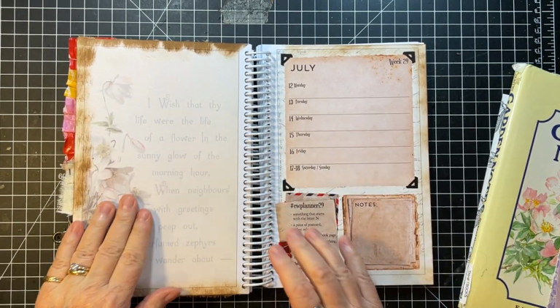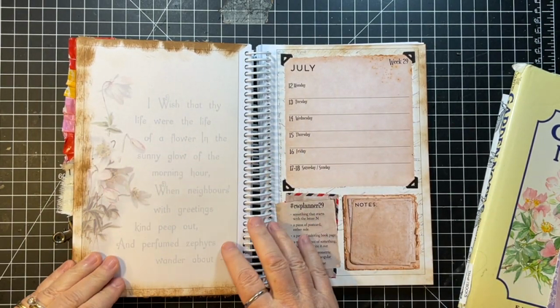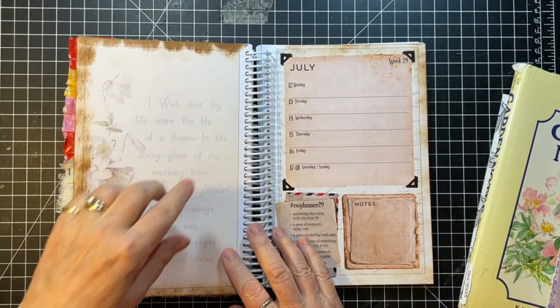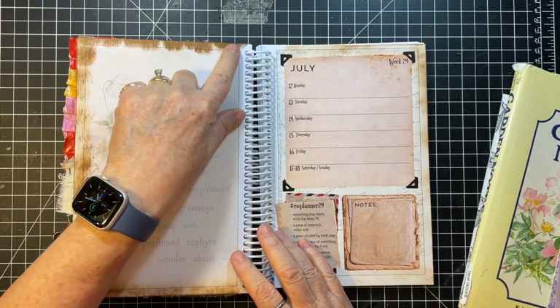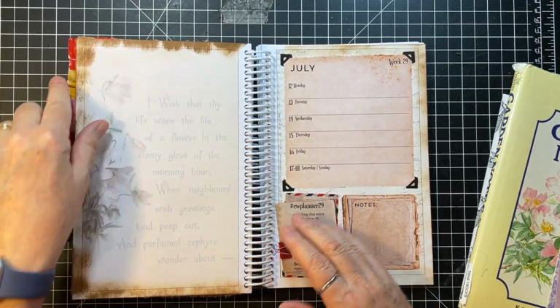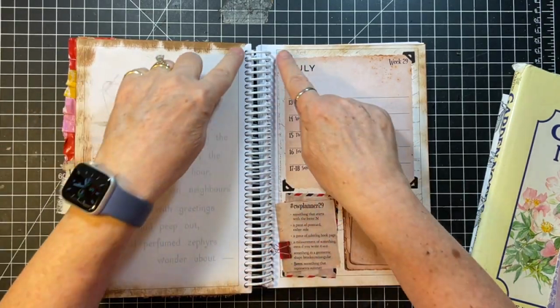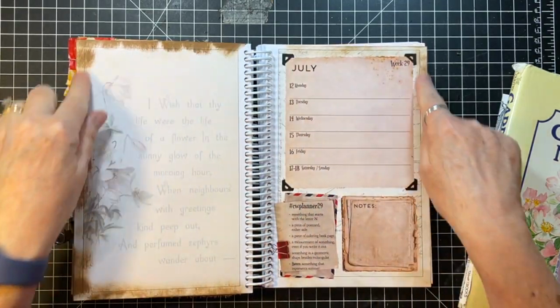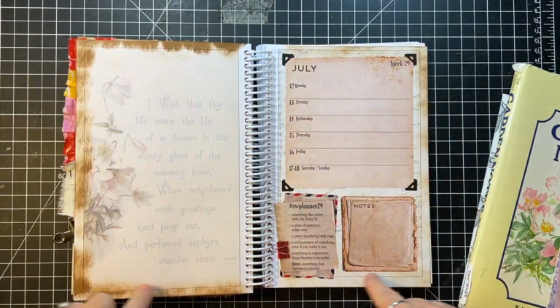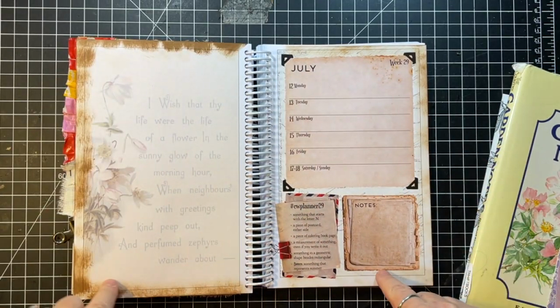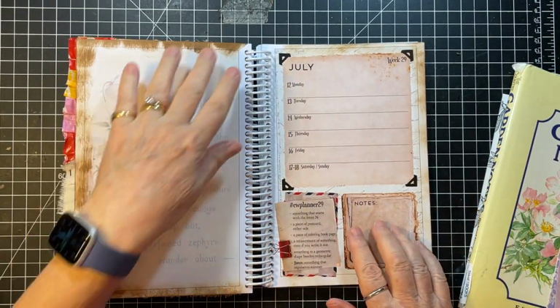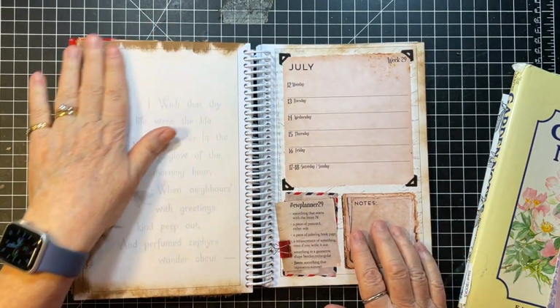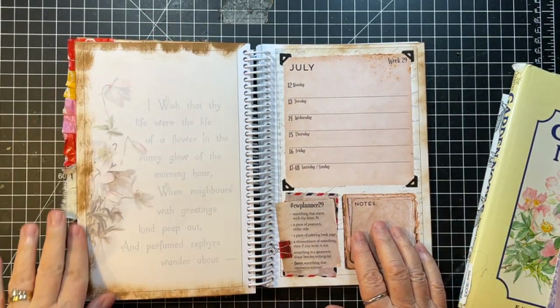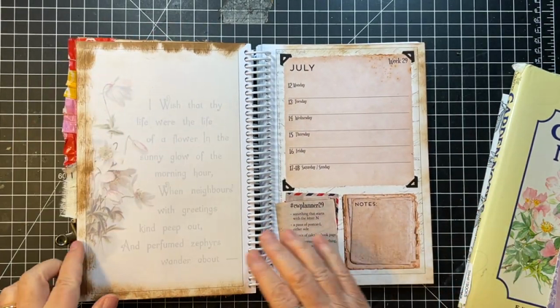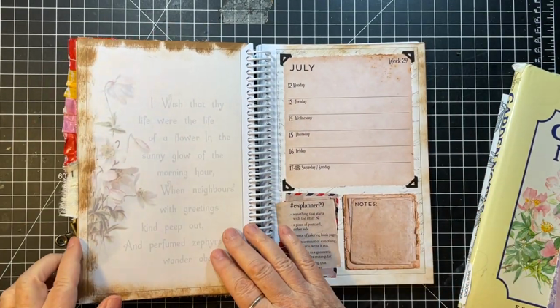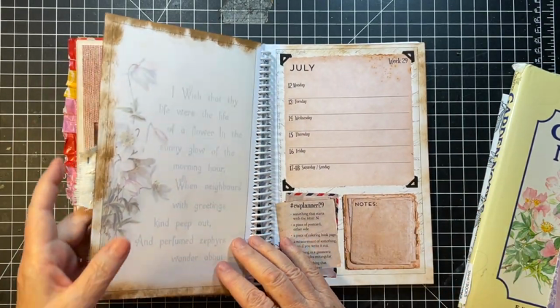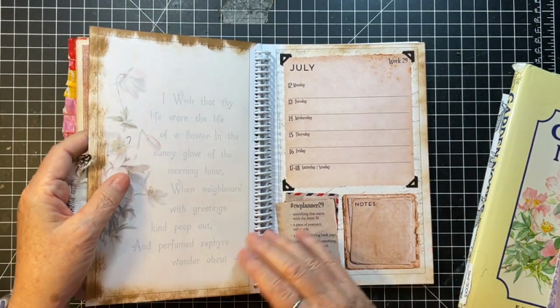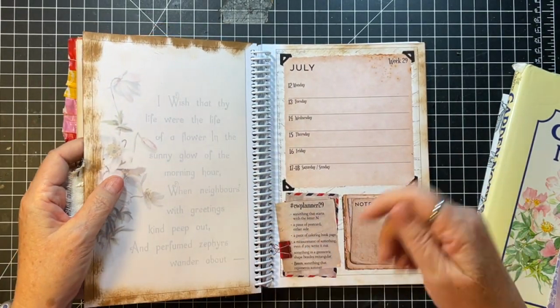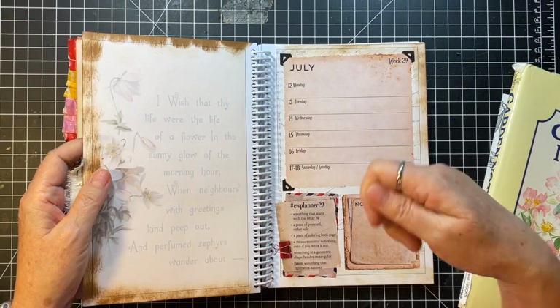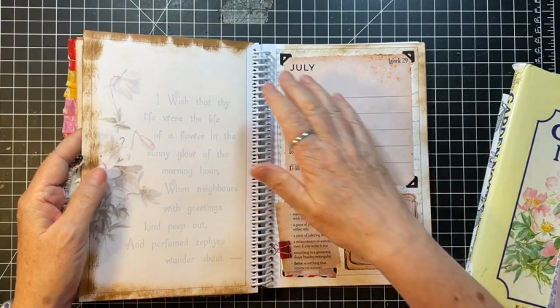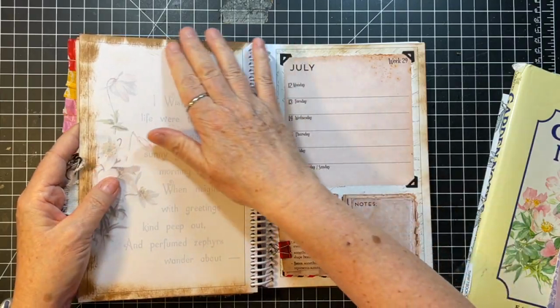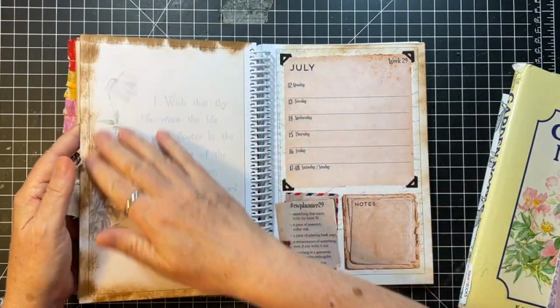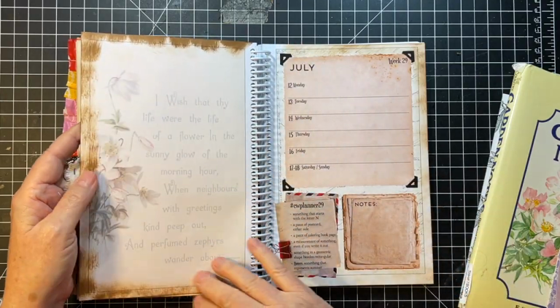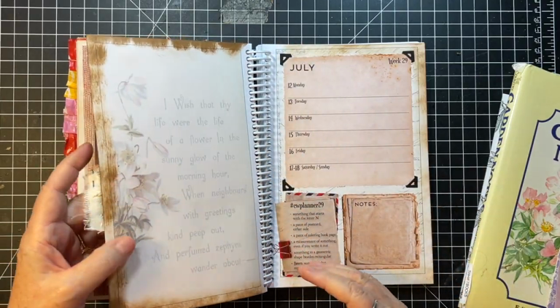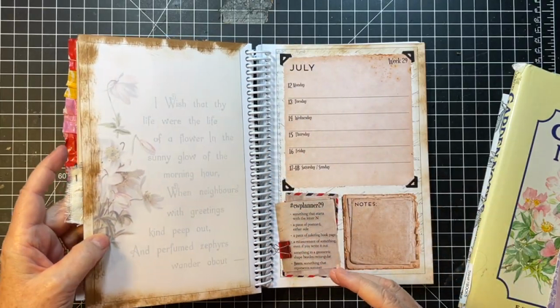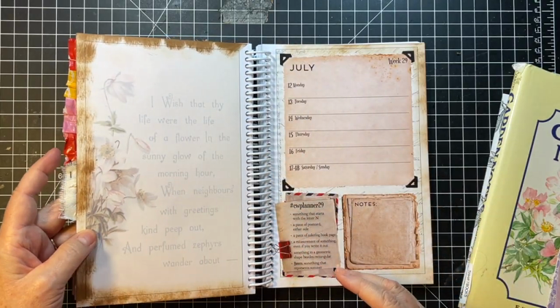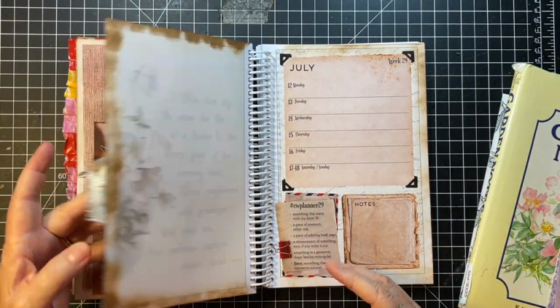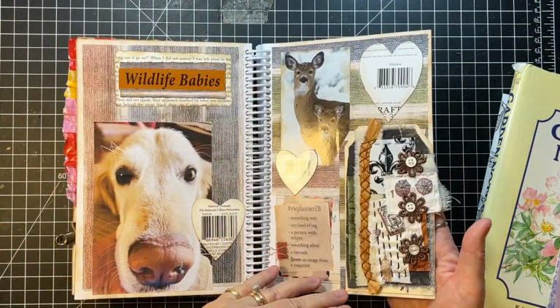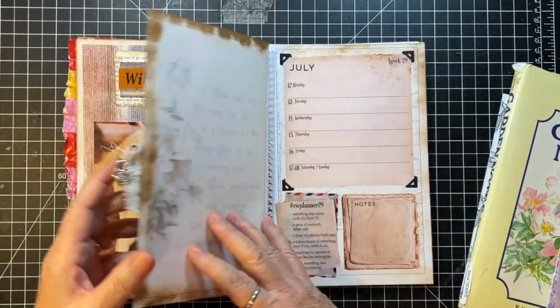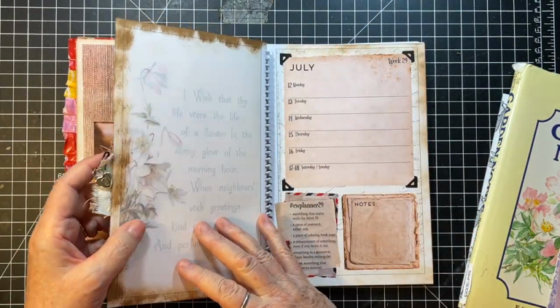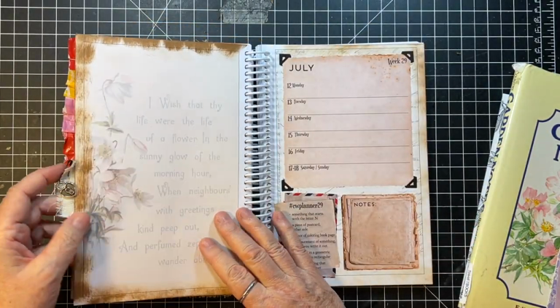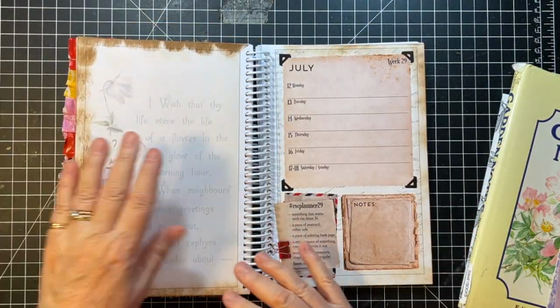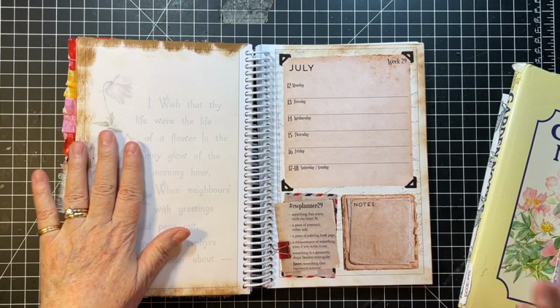So I got it all distressed, and I had just re-inked my ink pad, and so it's a little funky looking, but that's okay.